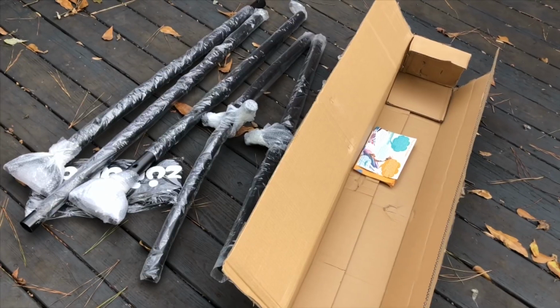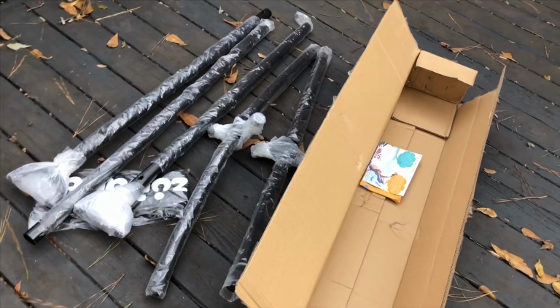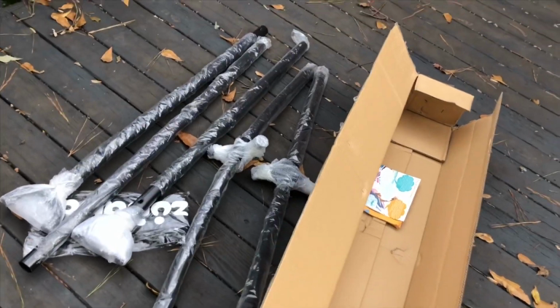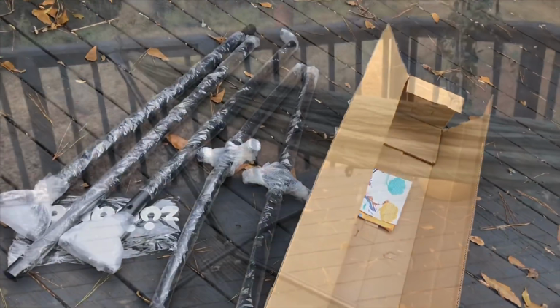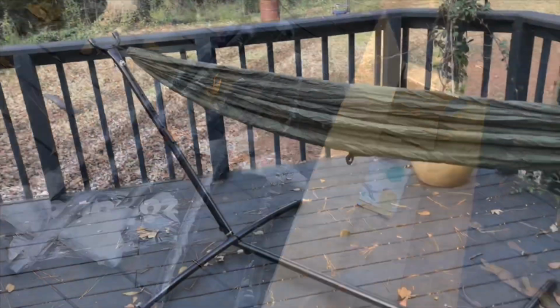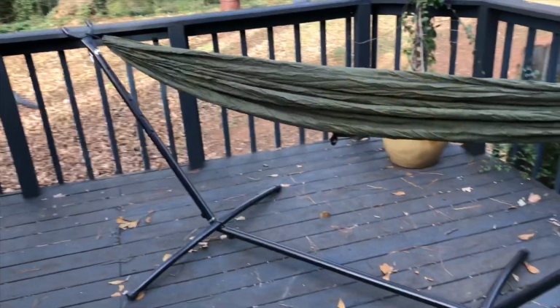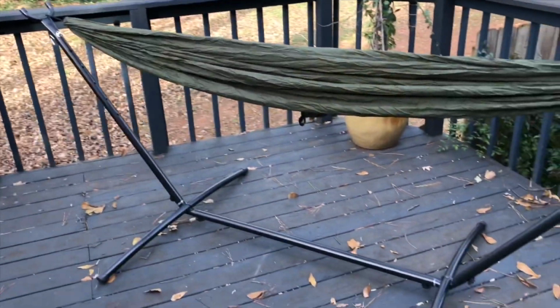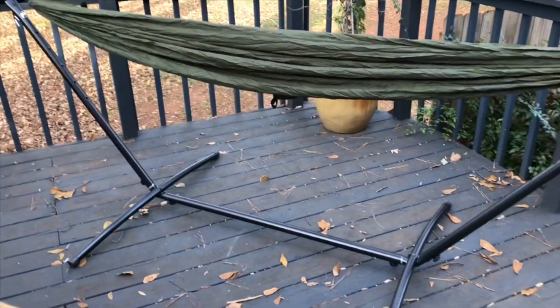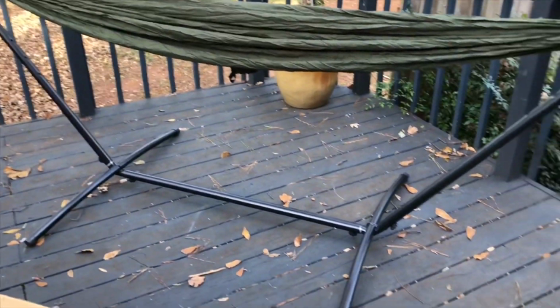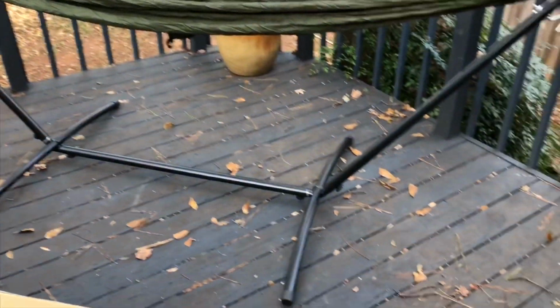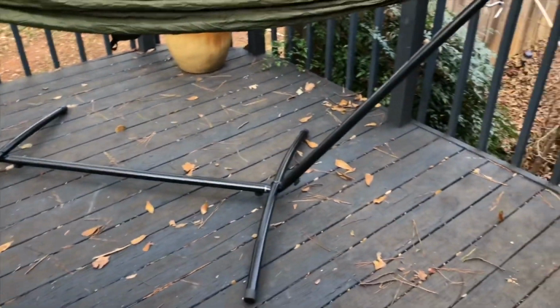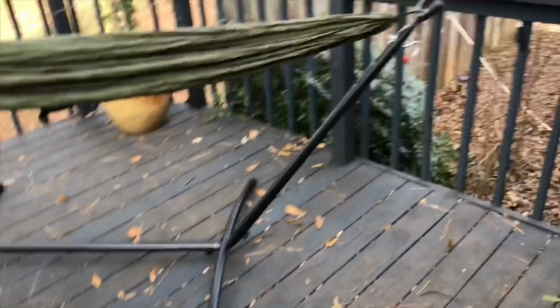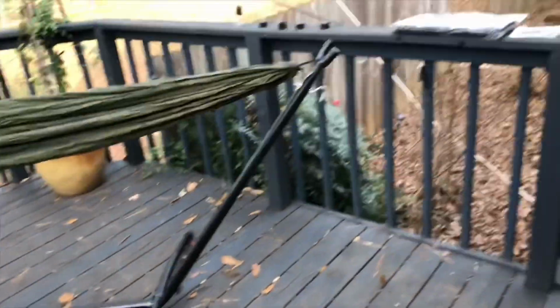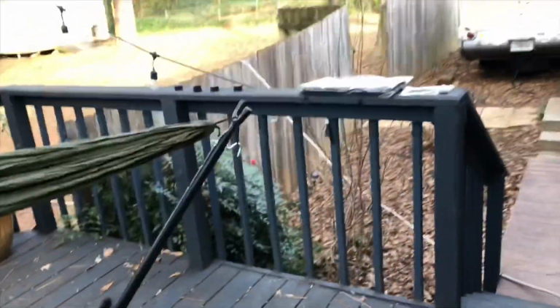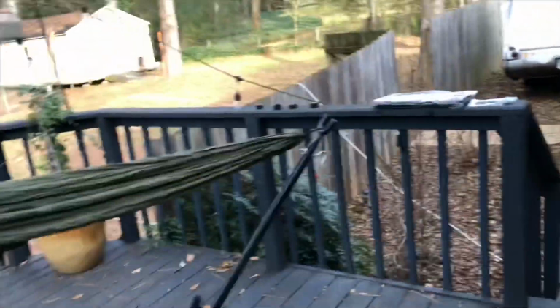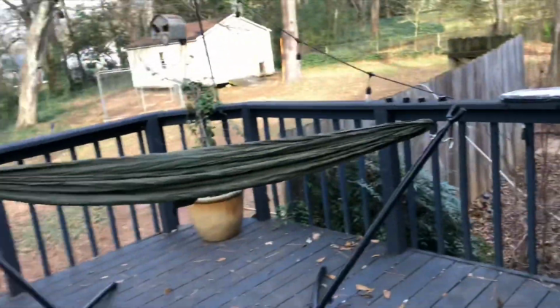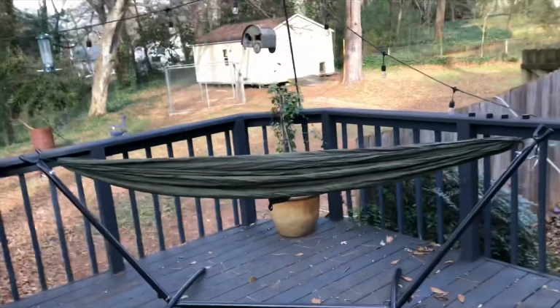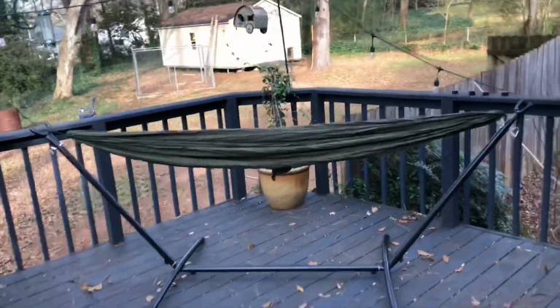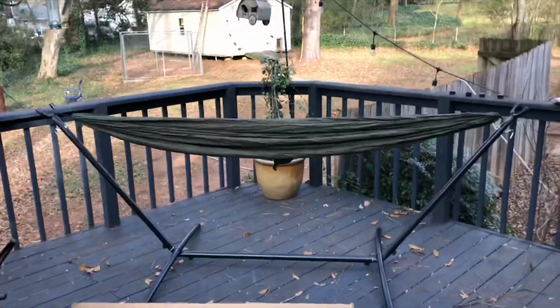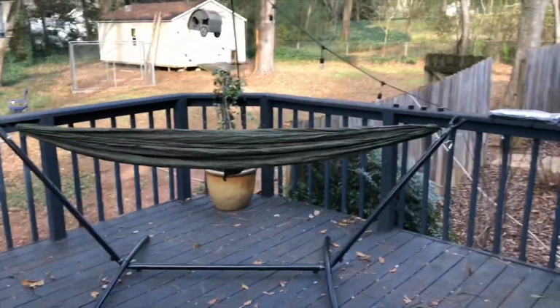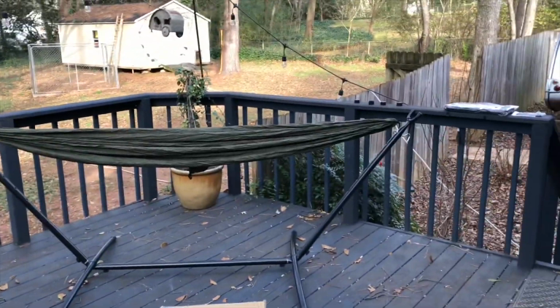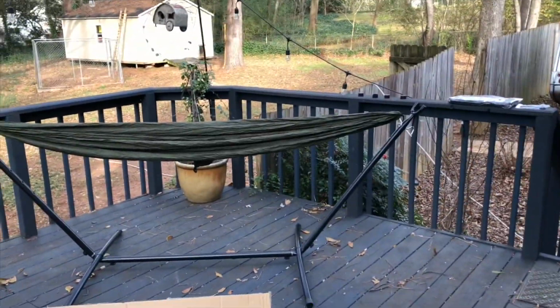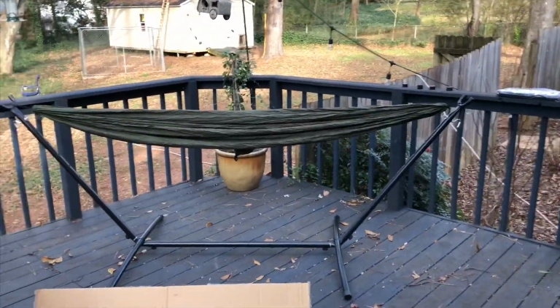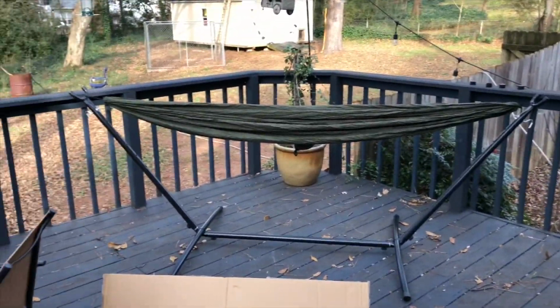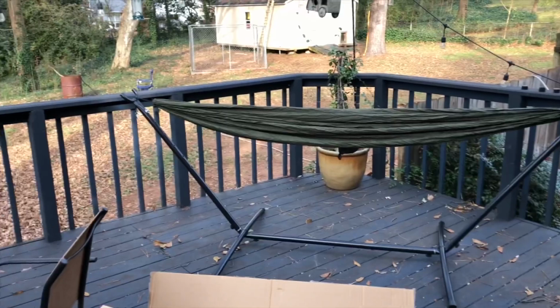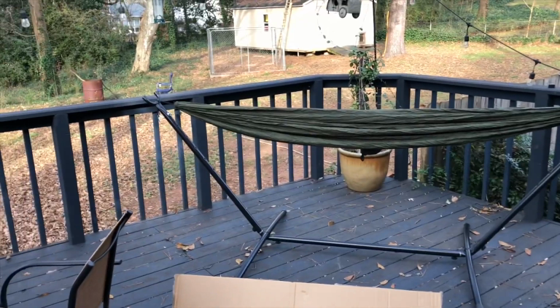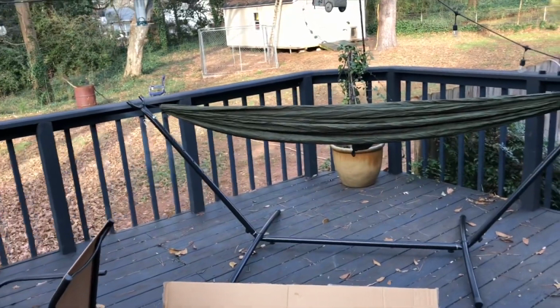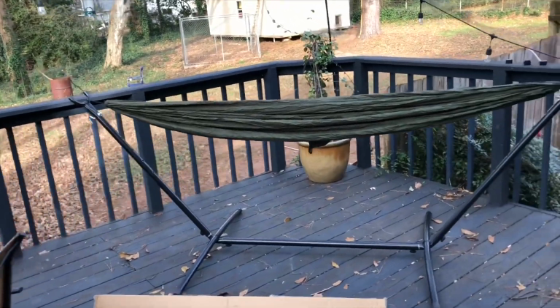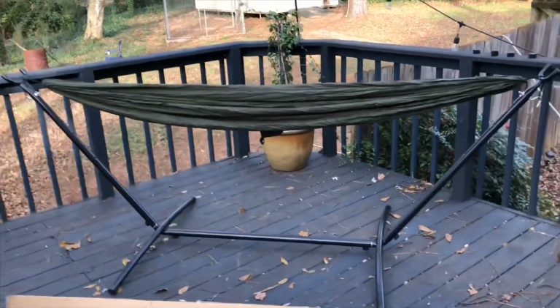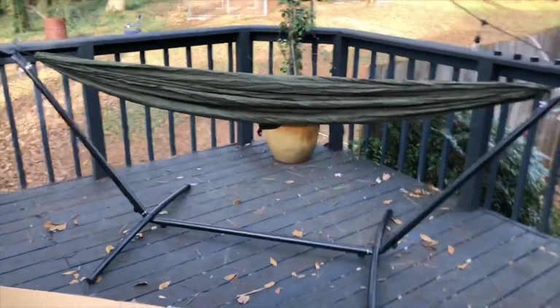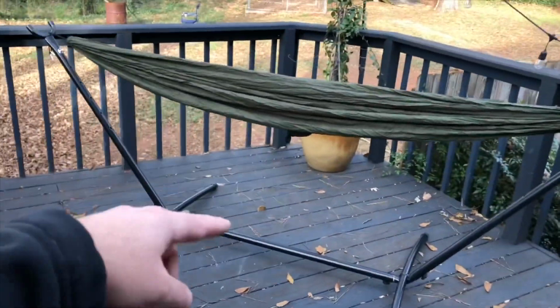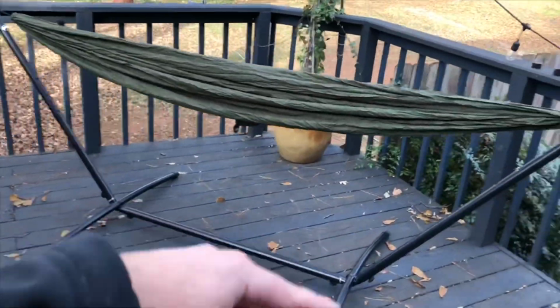Alright, let's see what it's all about. Set up on the back porch — easy to set up. It's just five pieces.